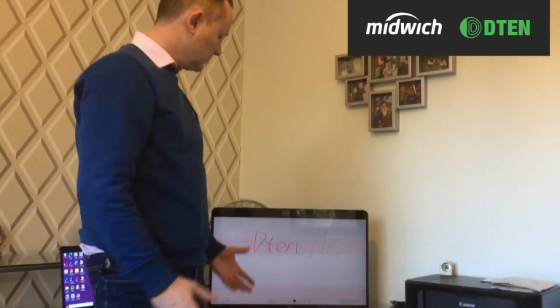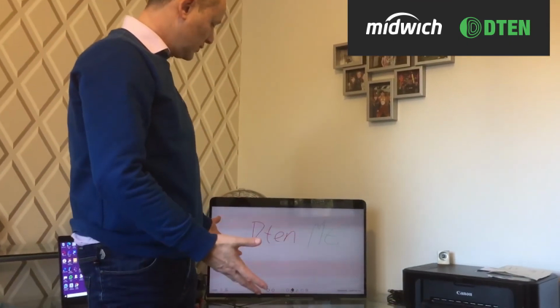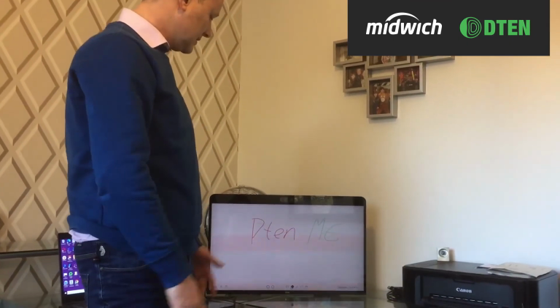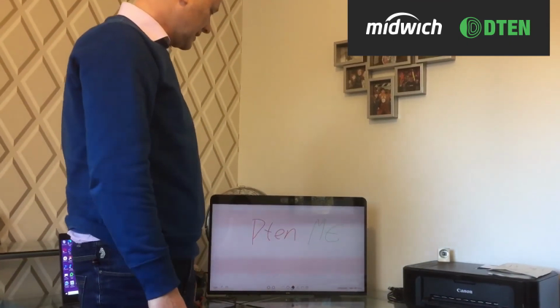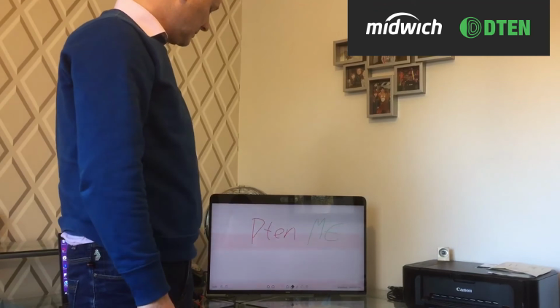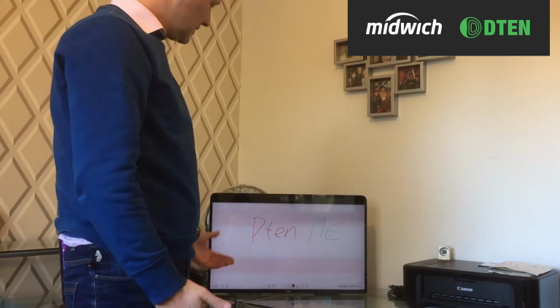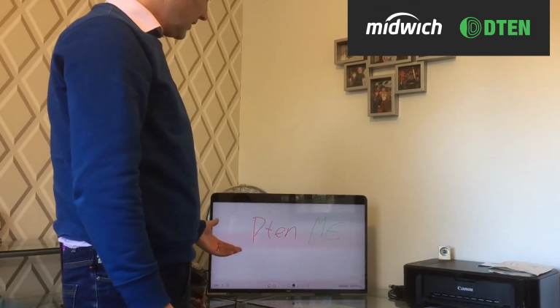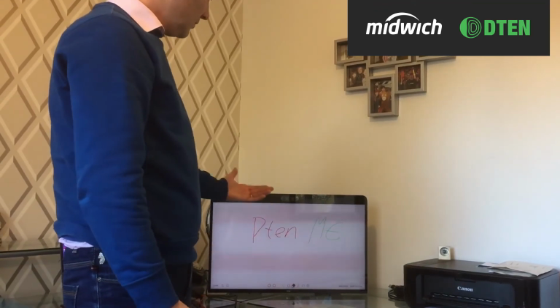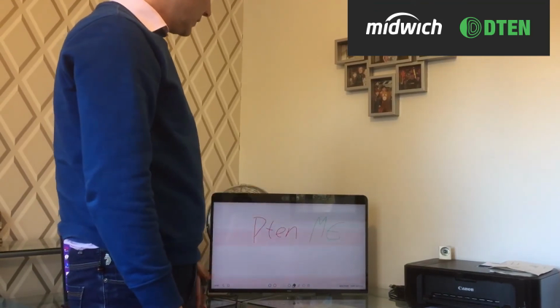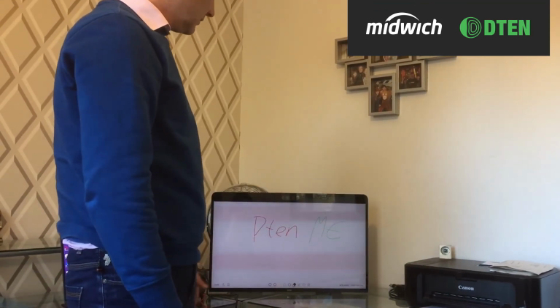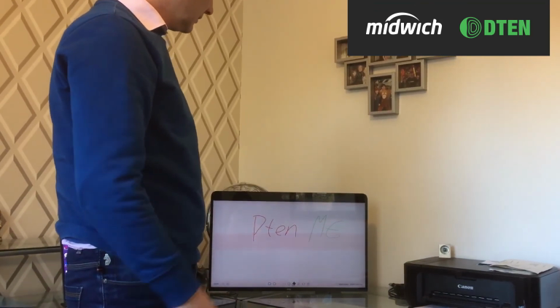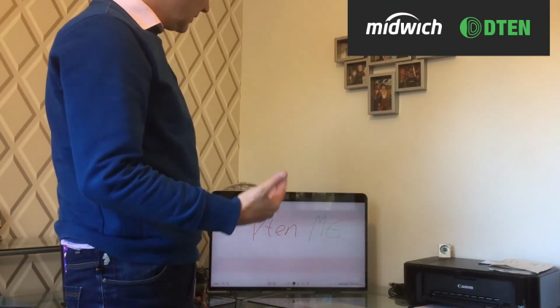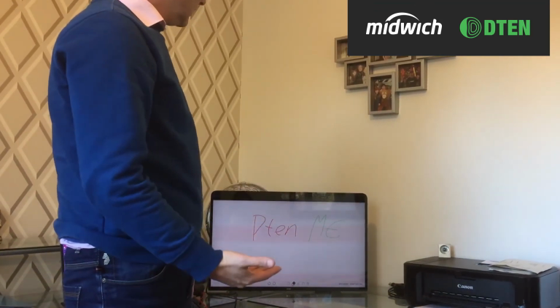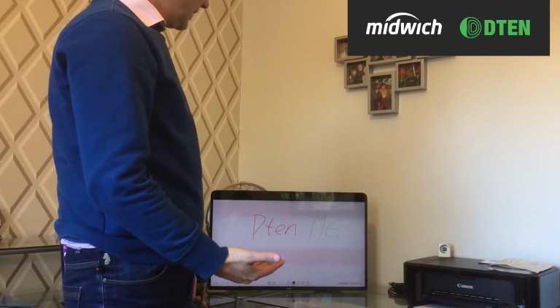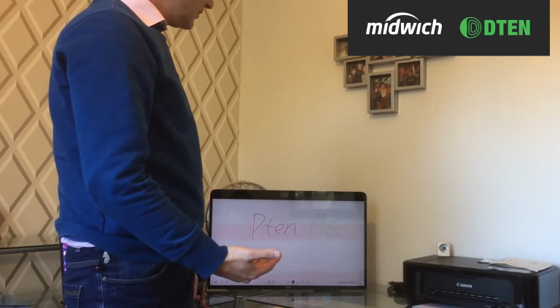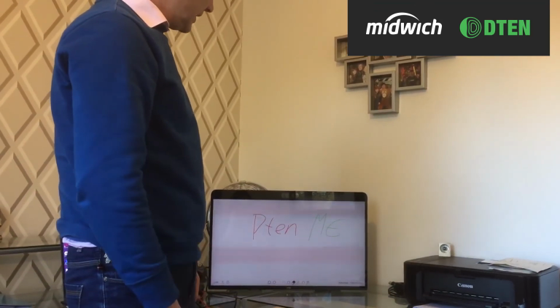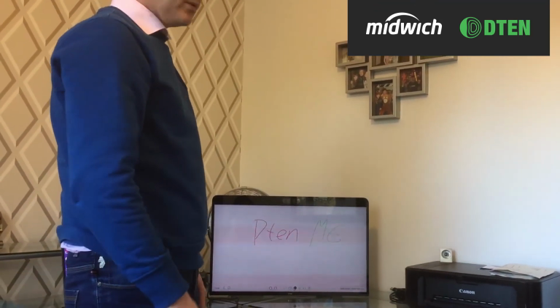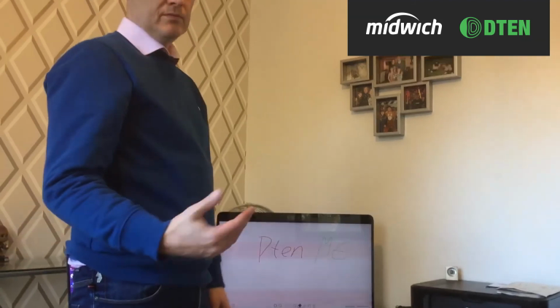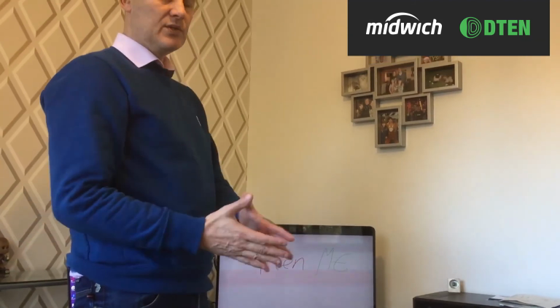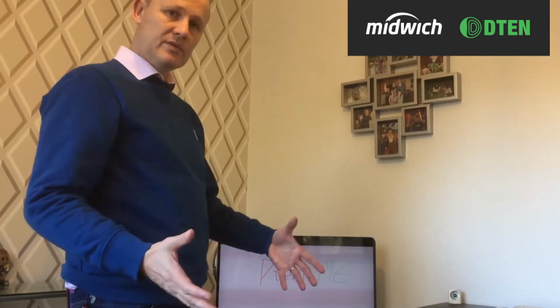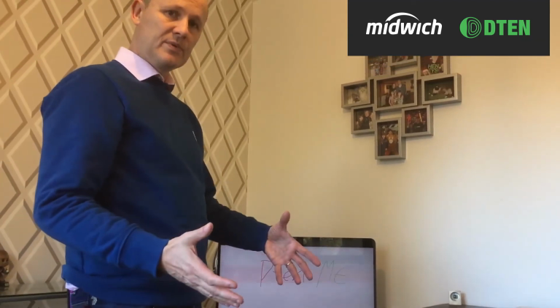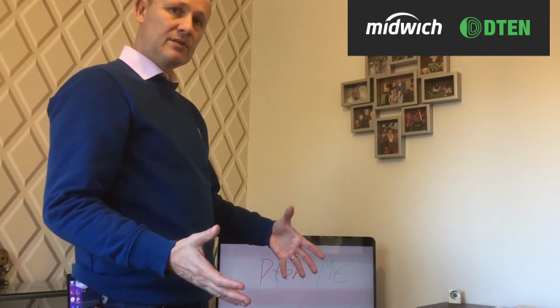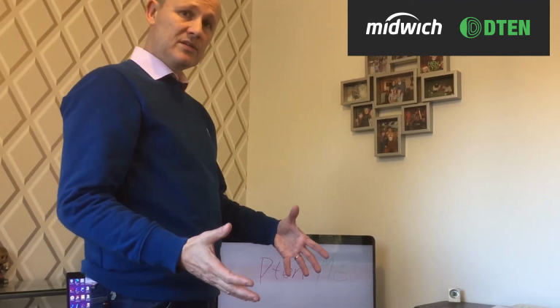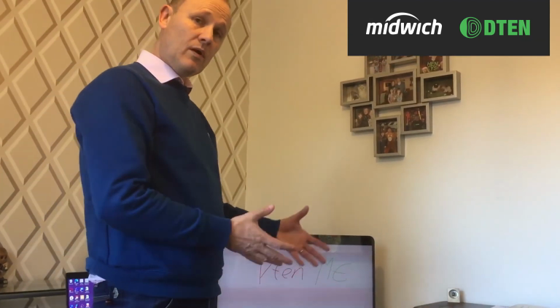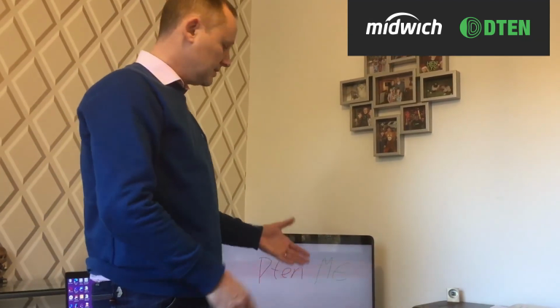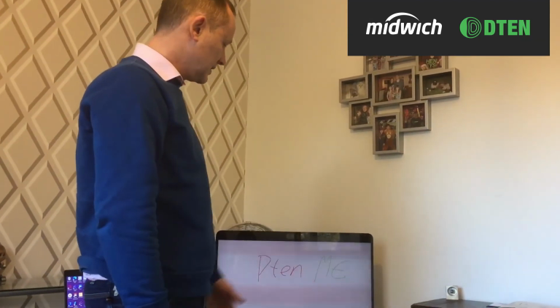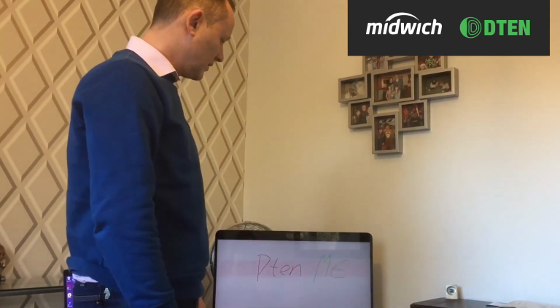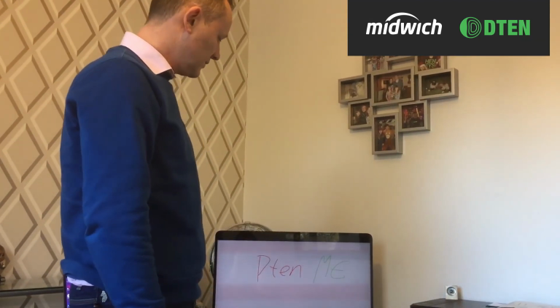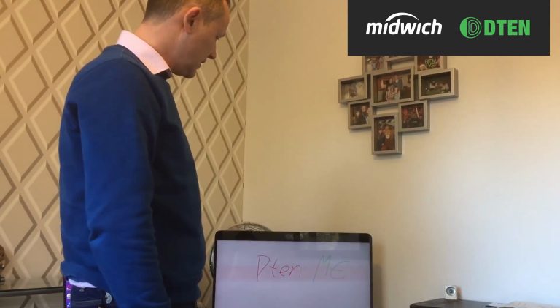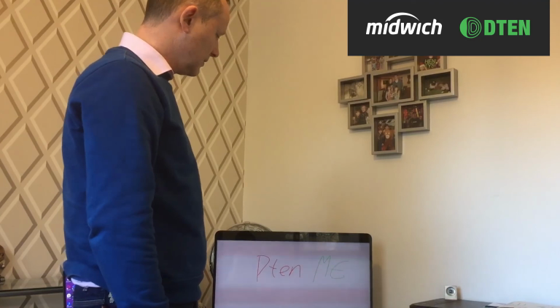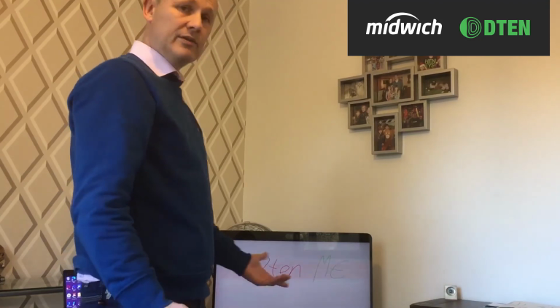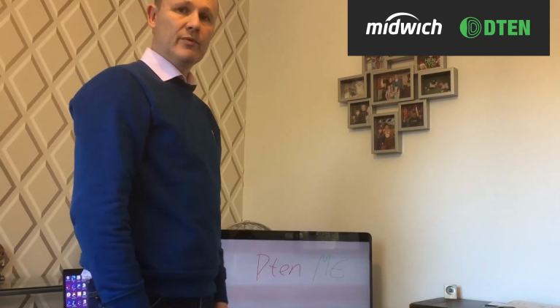Really easy to set up — single cable, power it on, log in using your credentials. Make sure you go to the website to register your warranty to extend the warranty on the screen and you're up and running.